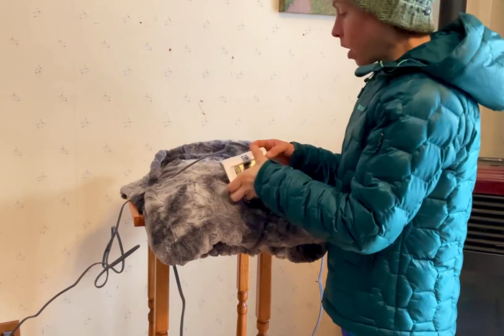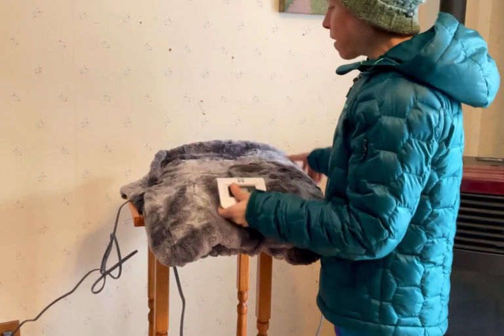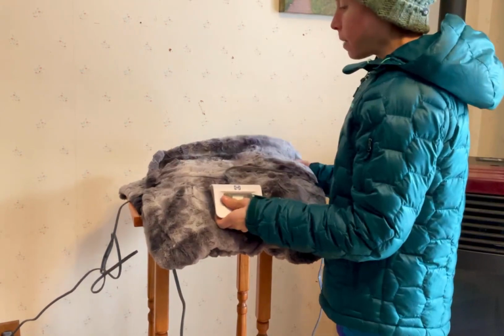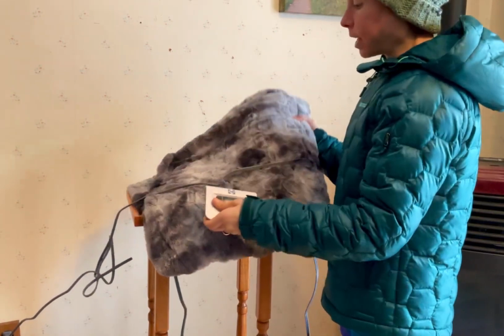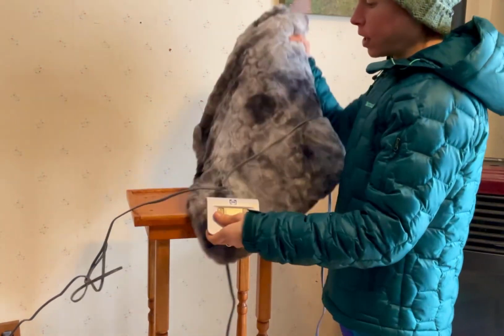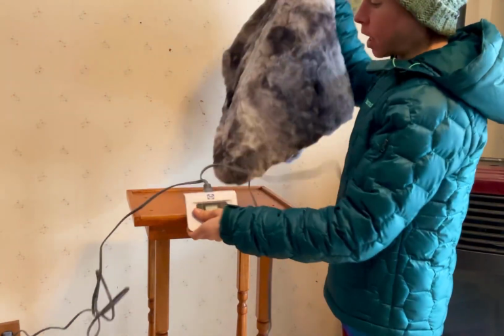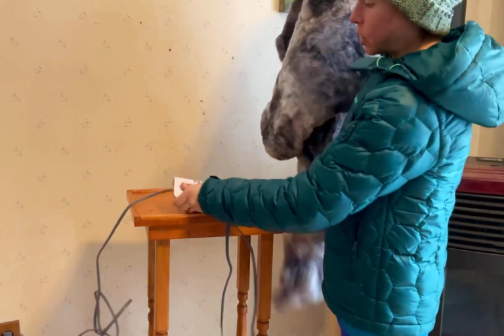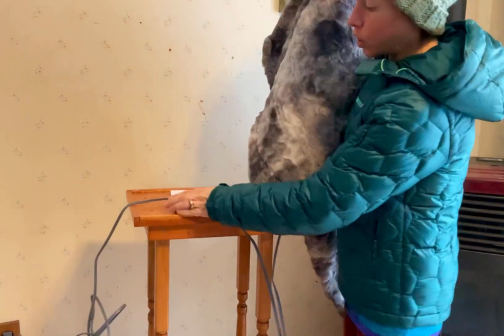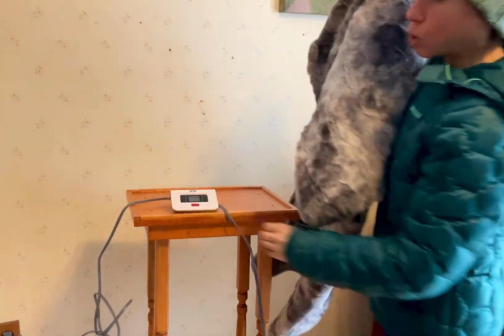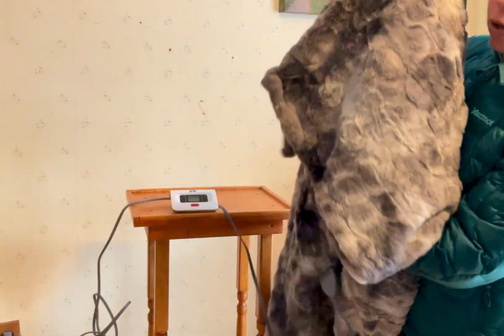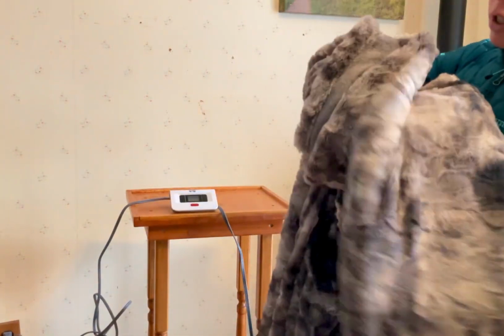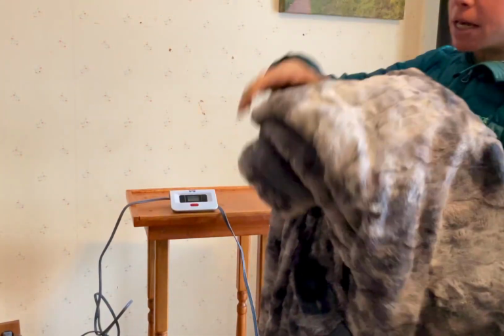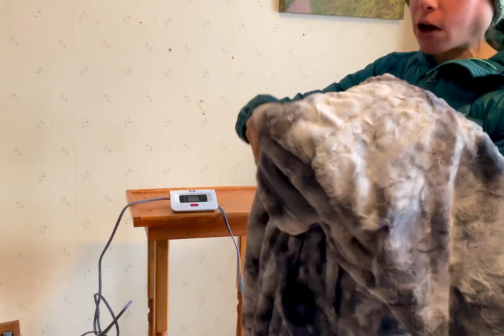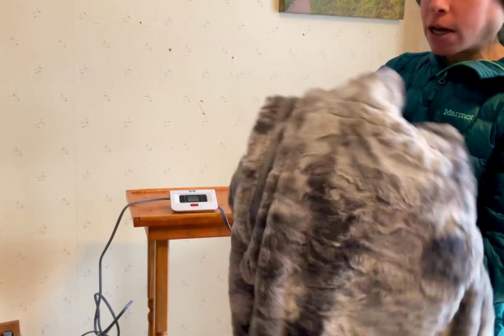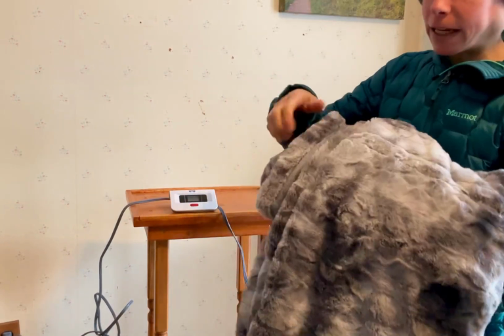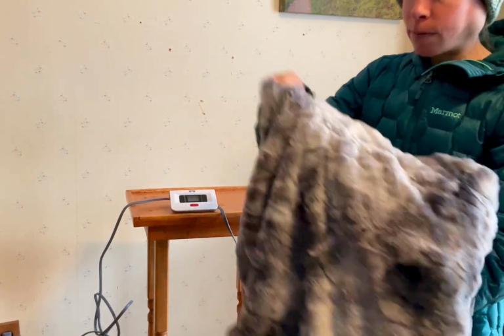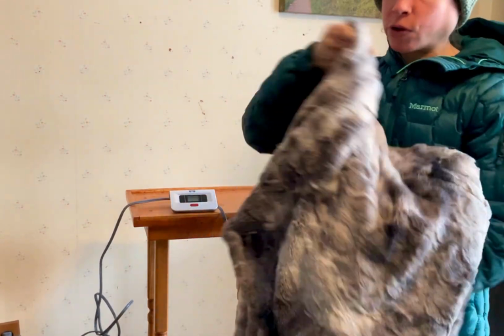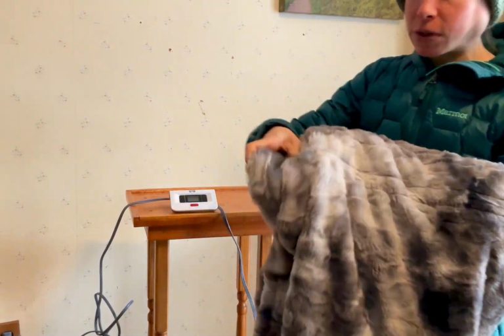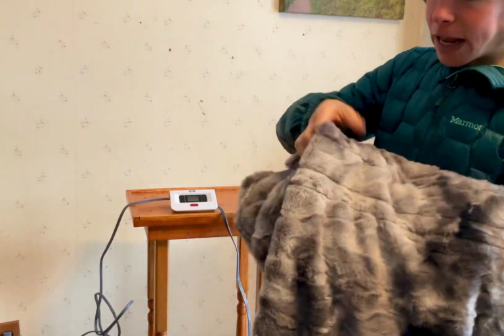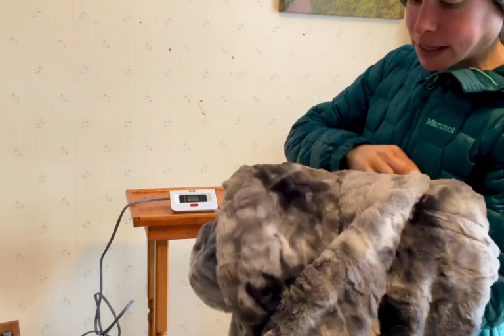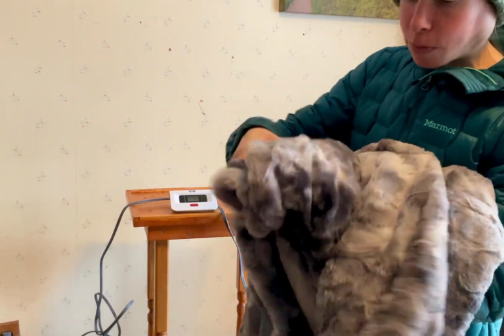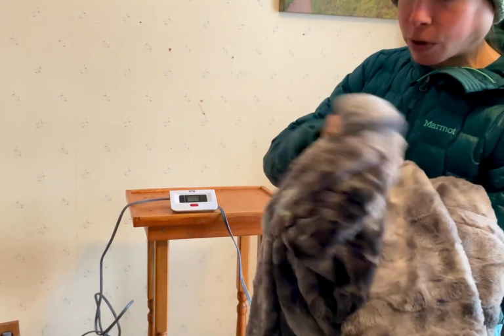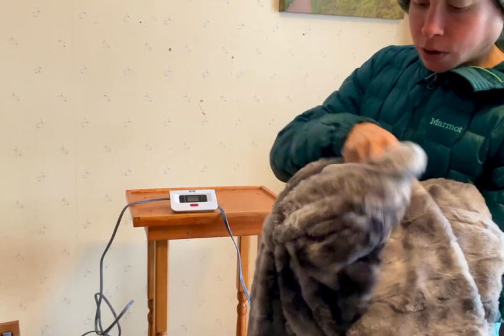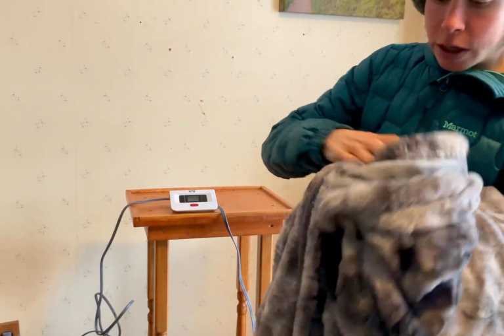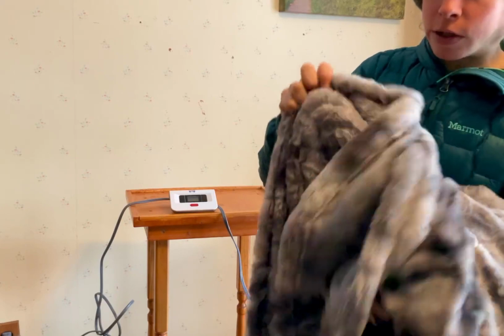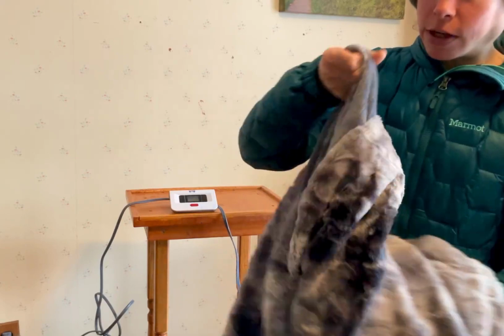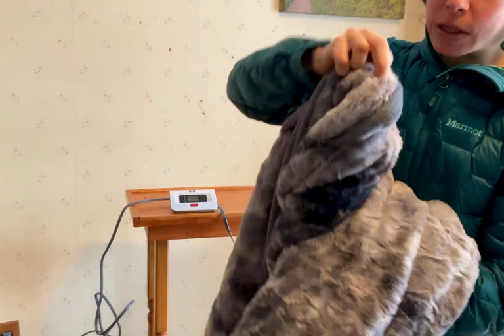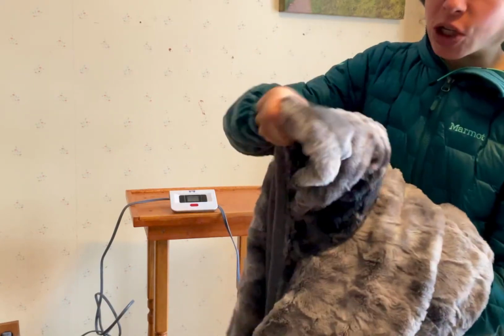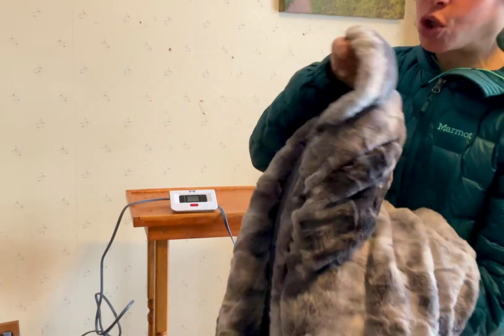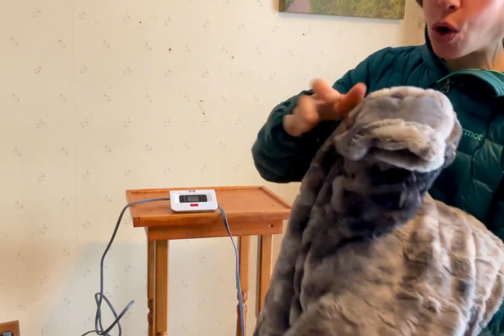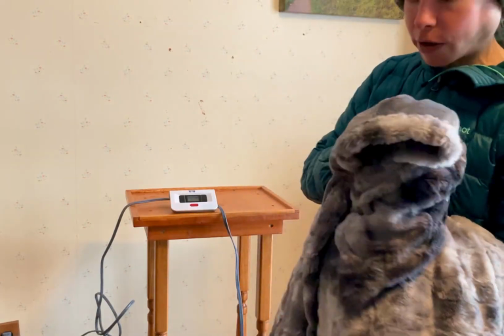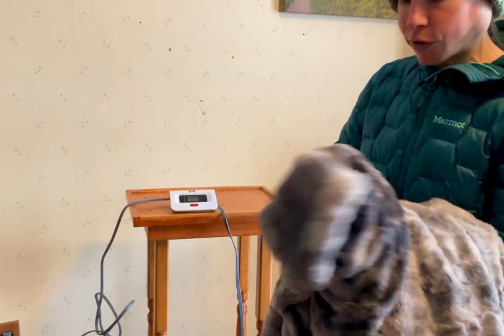My favorite thing about the blanket though is honestly the material. It is one of those really minky soft blankets. The outside and the inside — you can see here, this one's like more textured — it is so soft and comfortable.